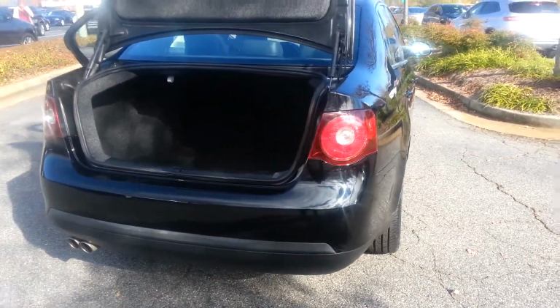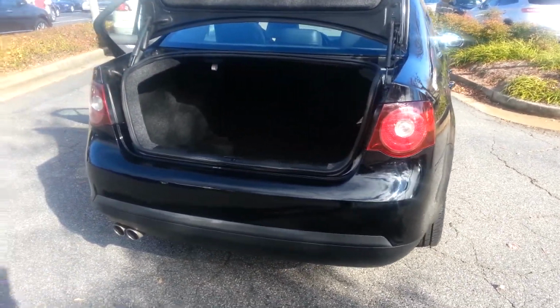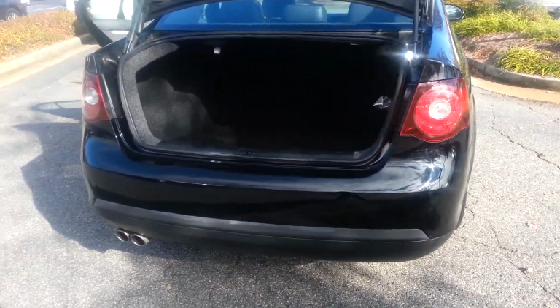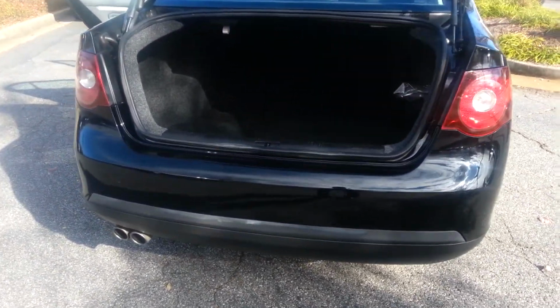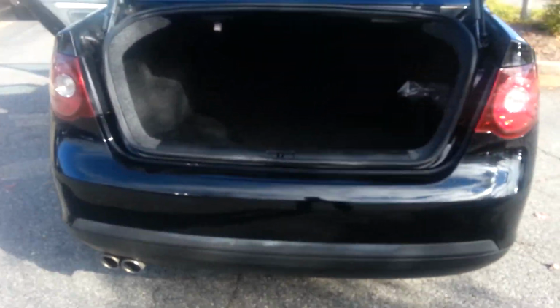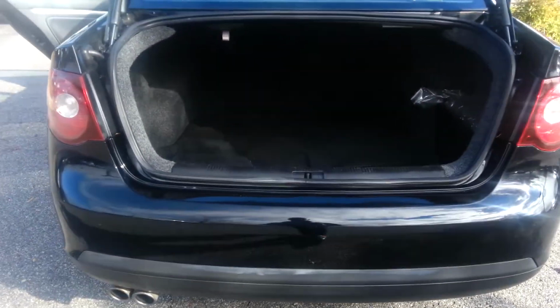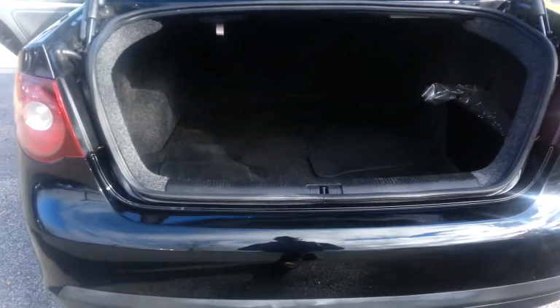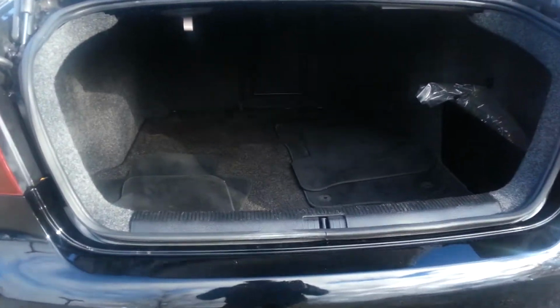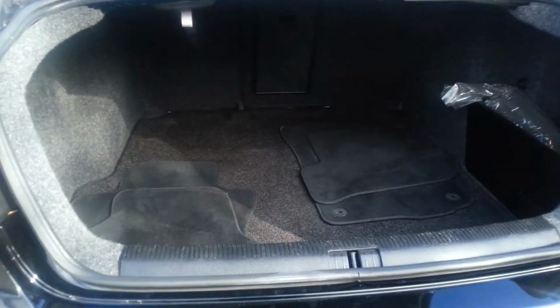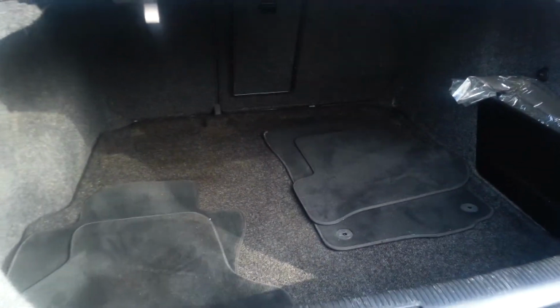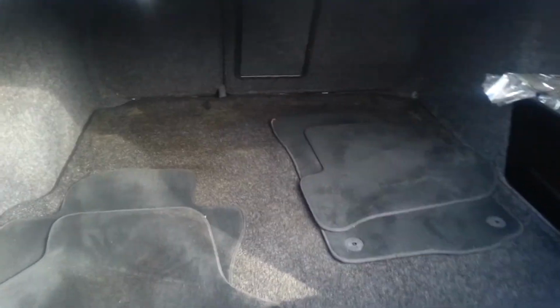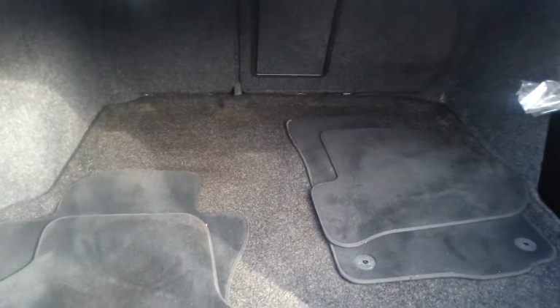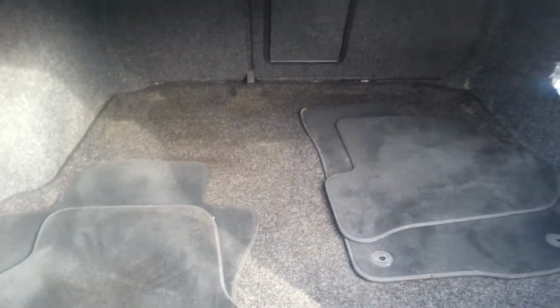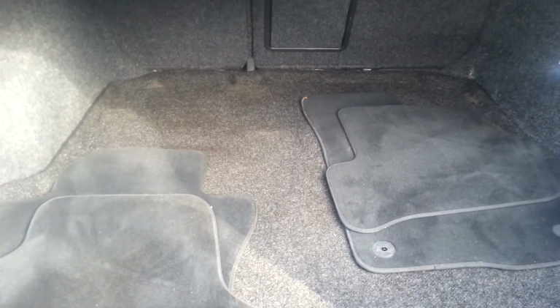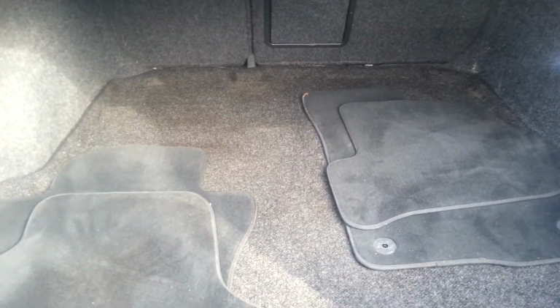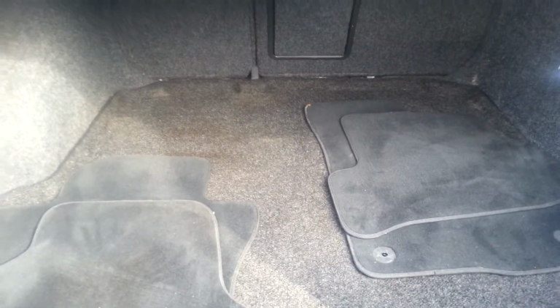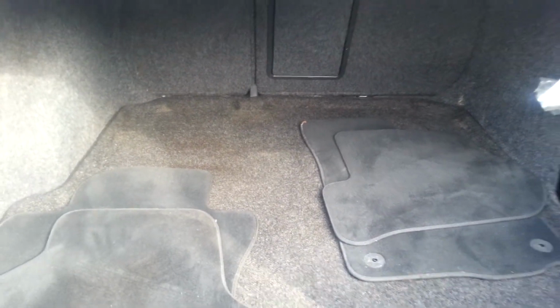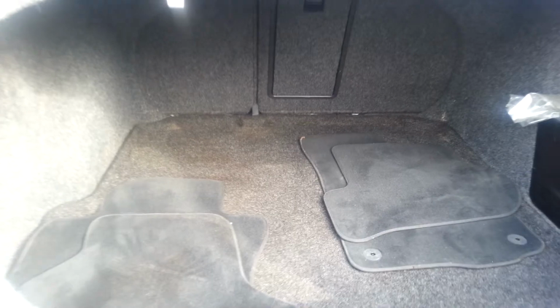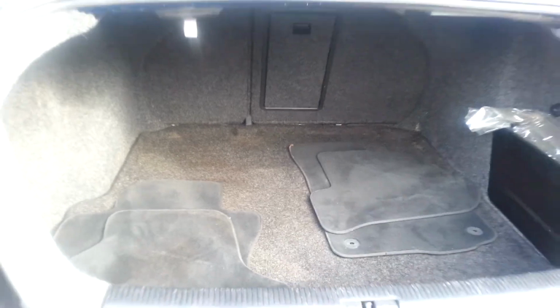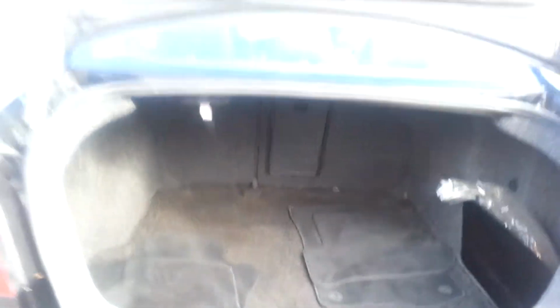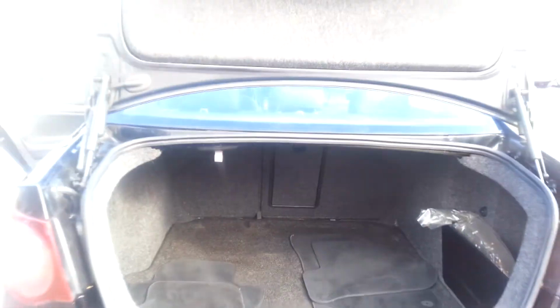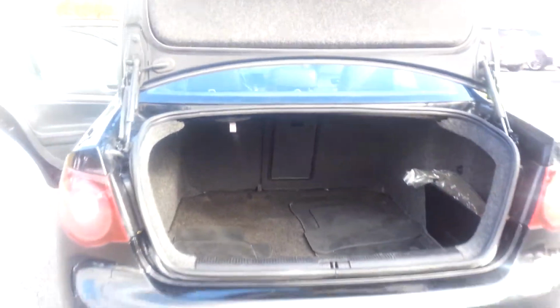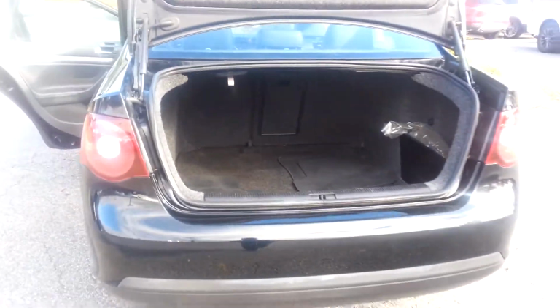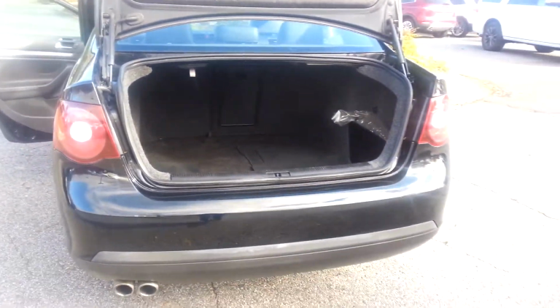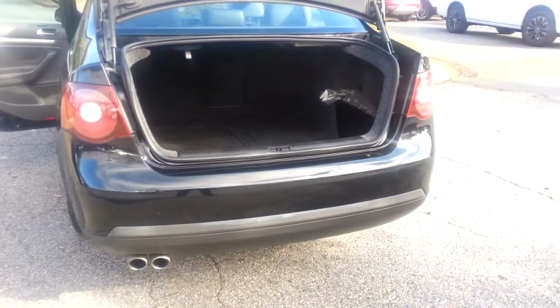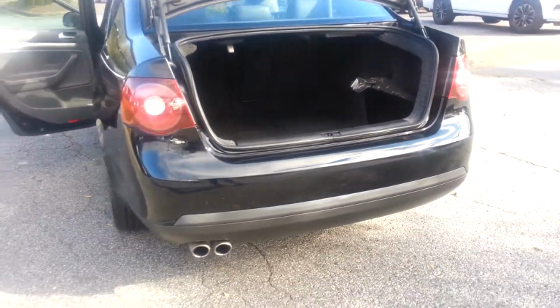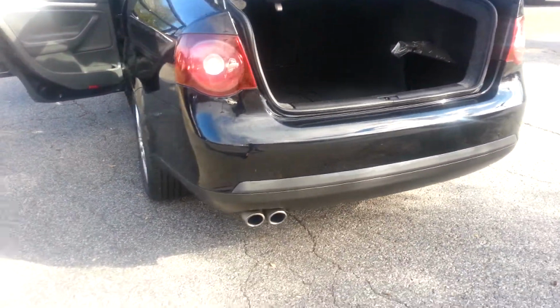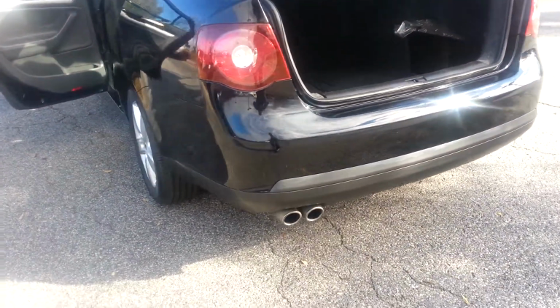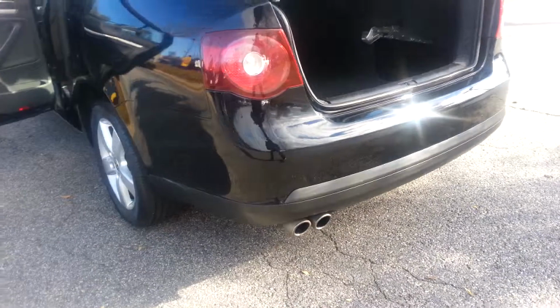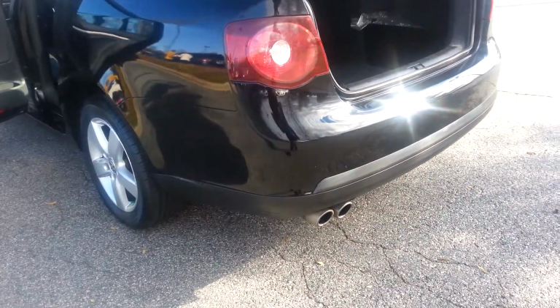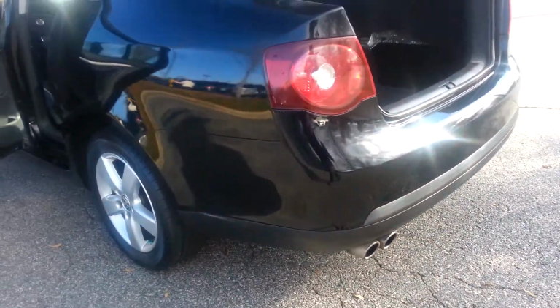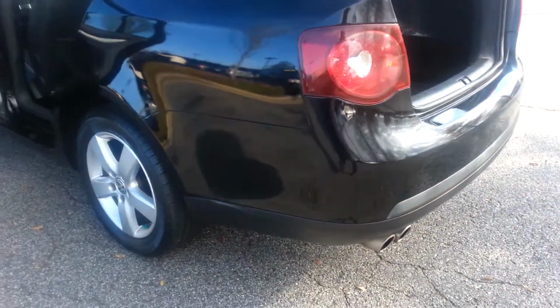Here you have the back. It's a good amount of cargo space back here. You can see it's pretty clean. She's on by the way — she's pretty quiet.